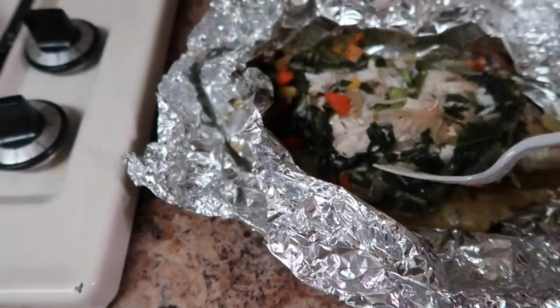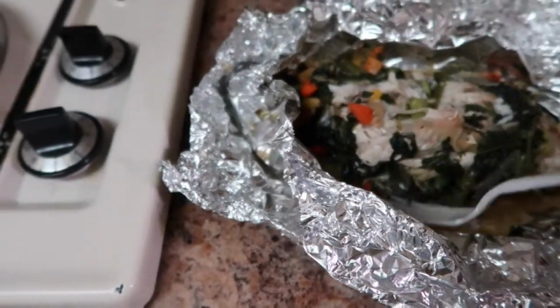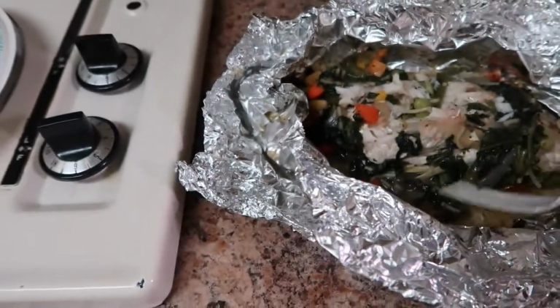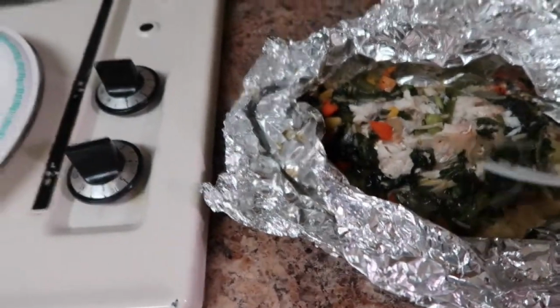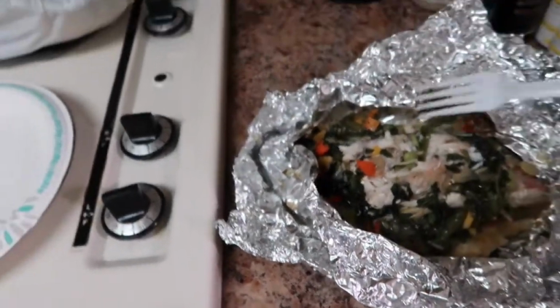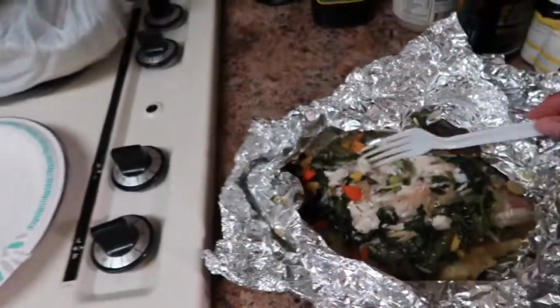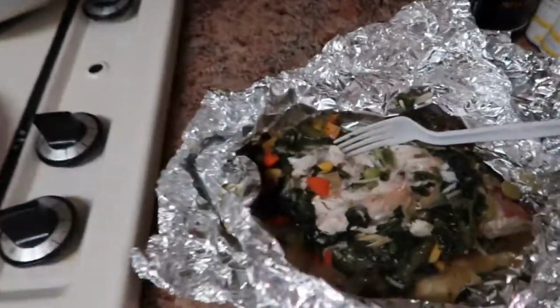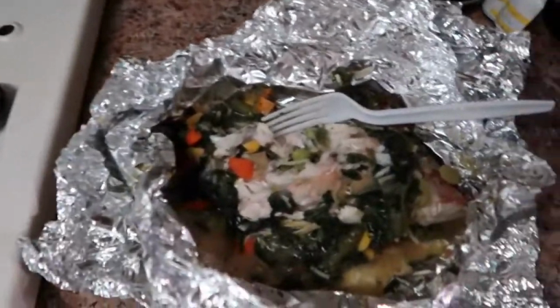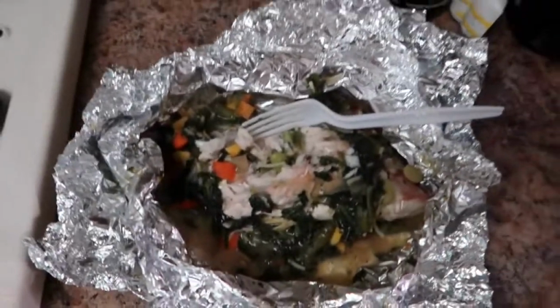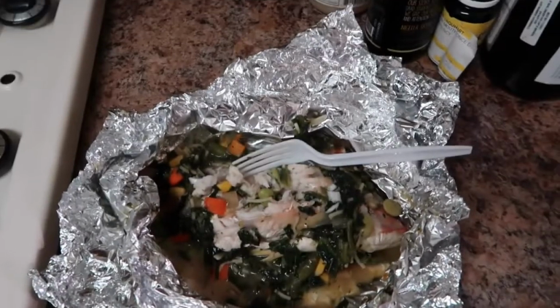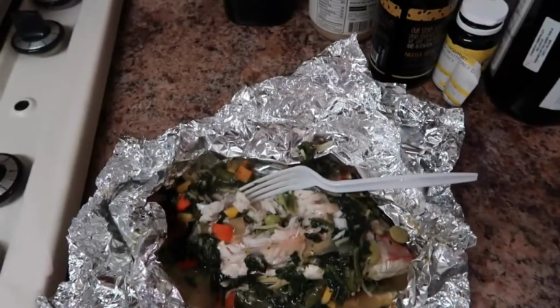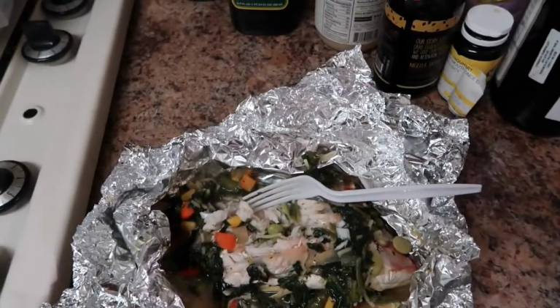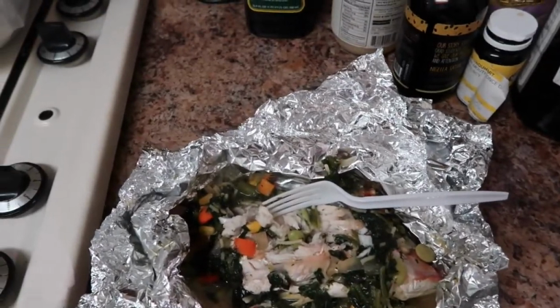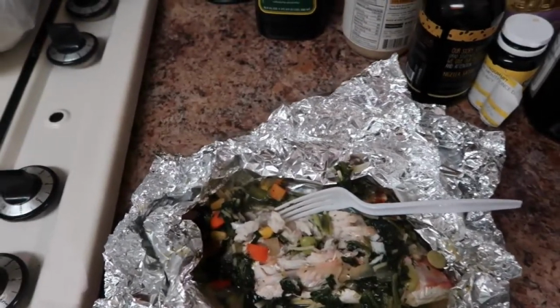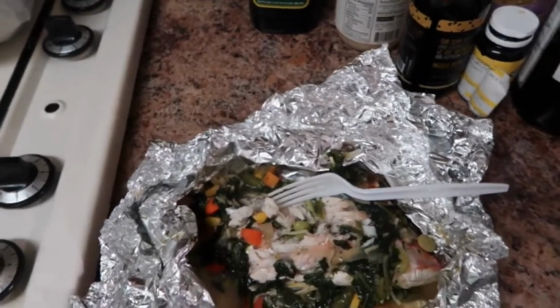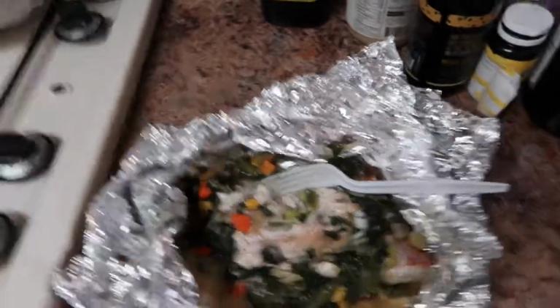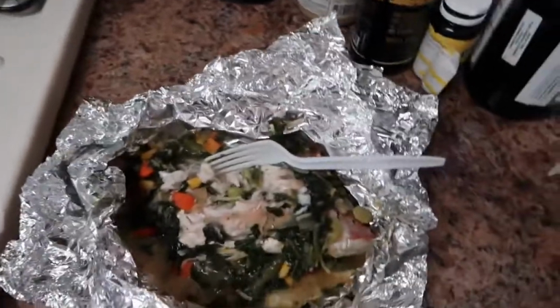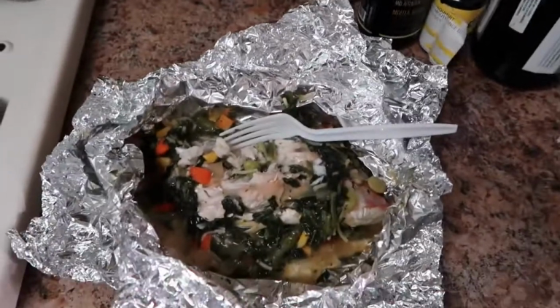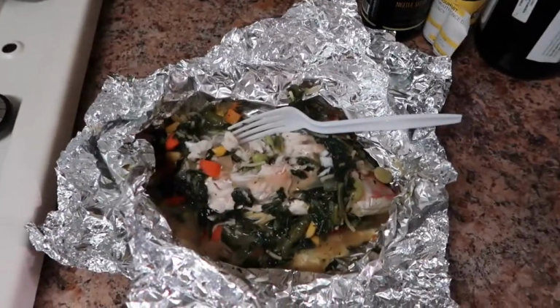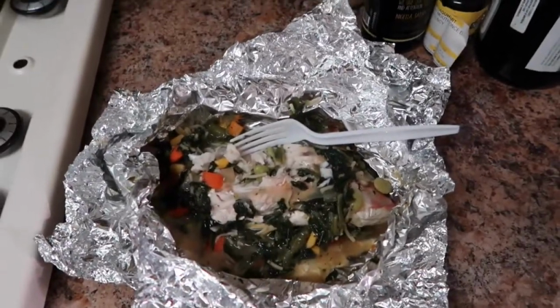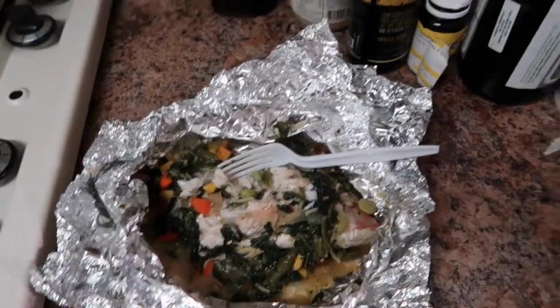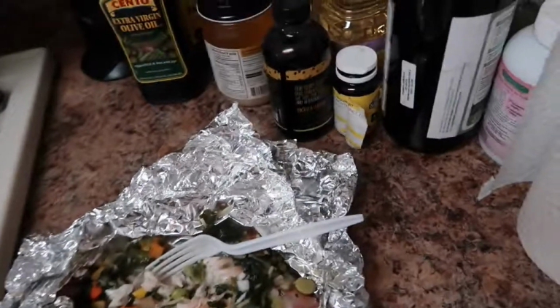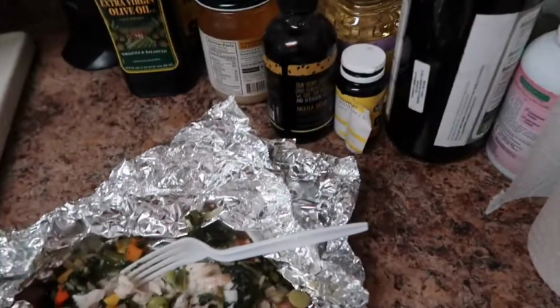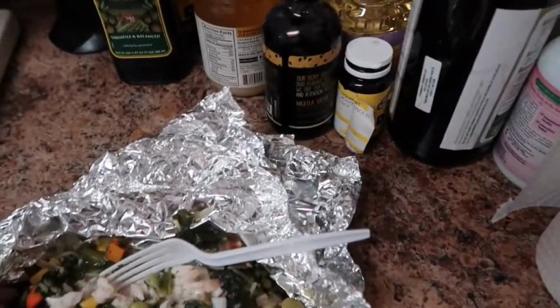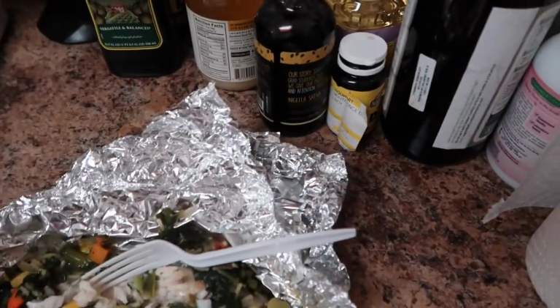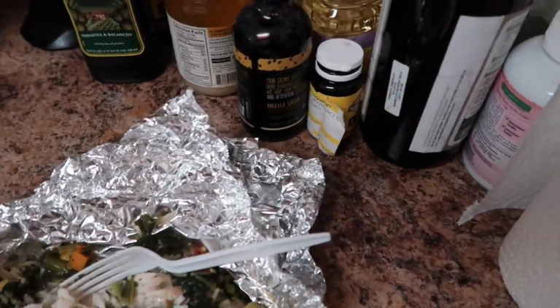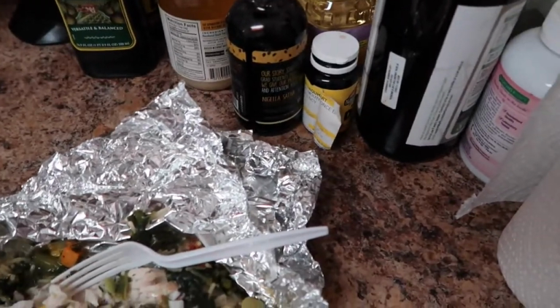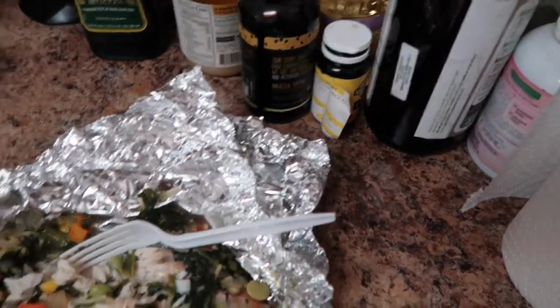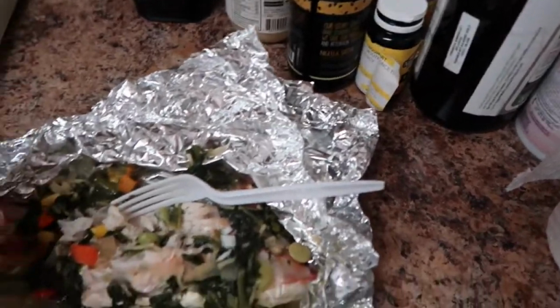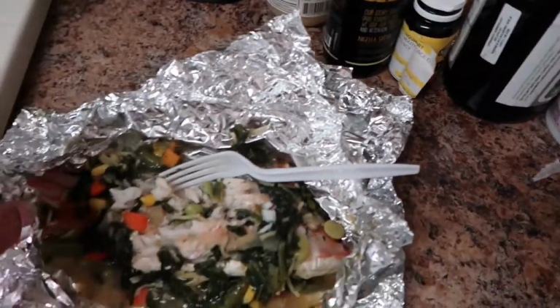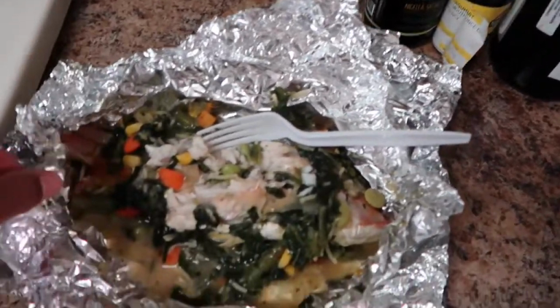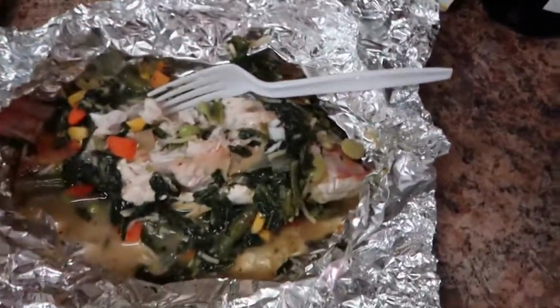This is what I'll be eating for dinner for the next few days. I'll show you guys what I eat for breakfast and lunch as well. If you like this video make sure you thumbs up and subscribe!